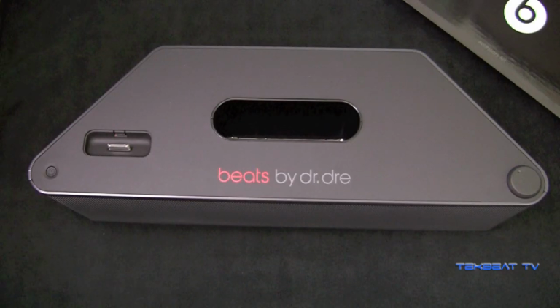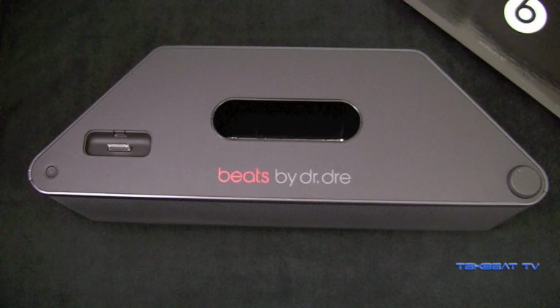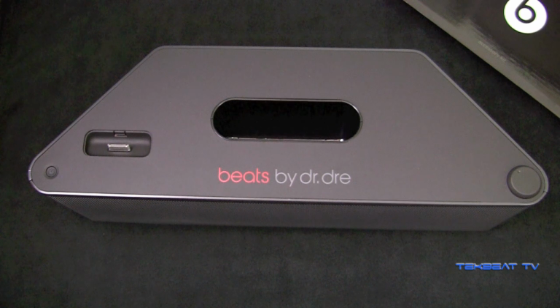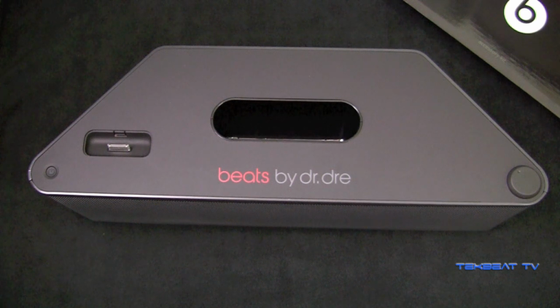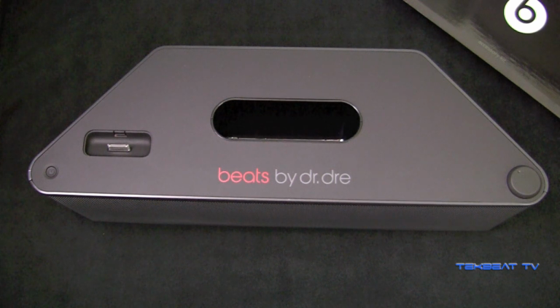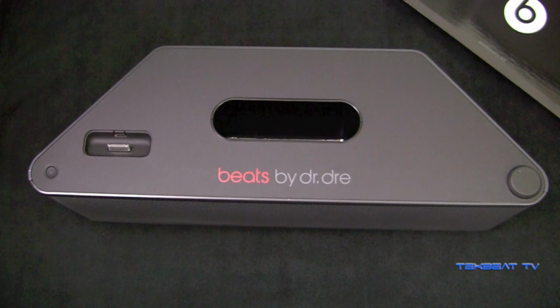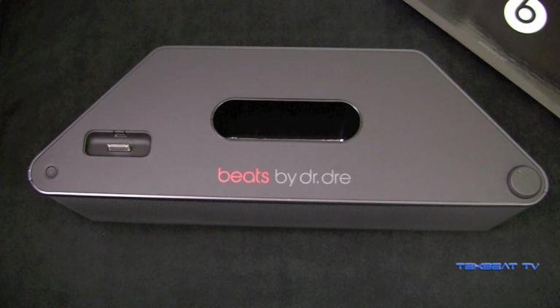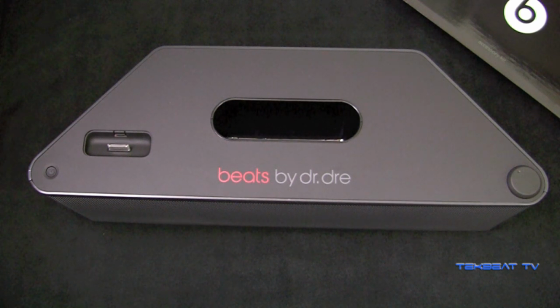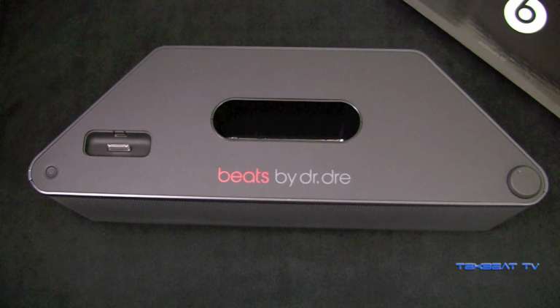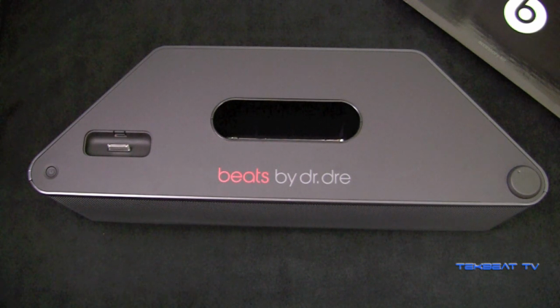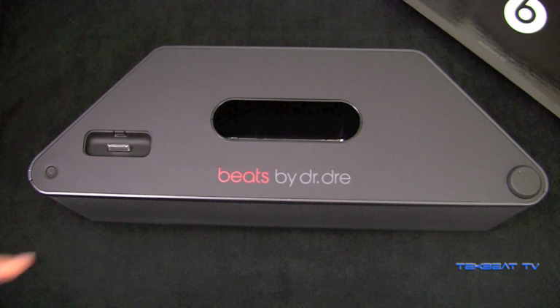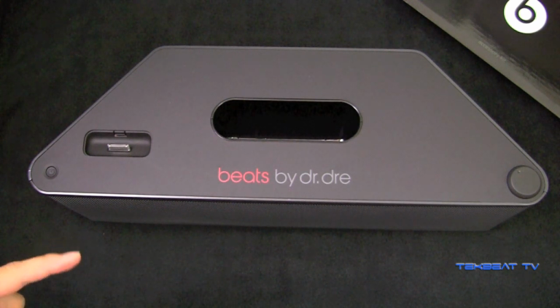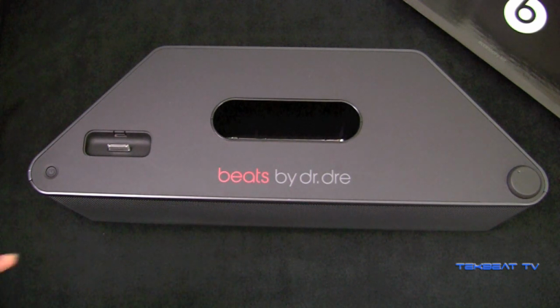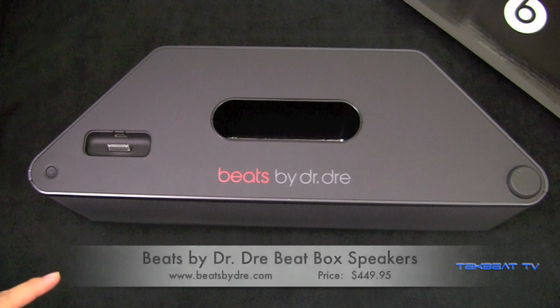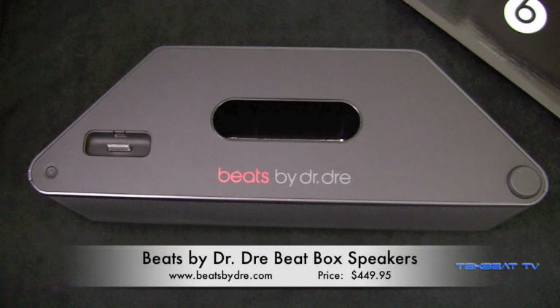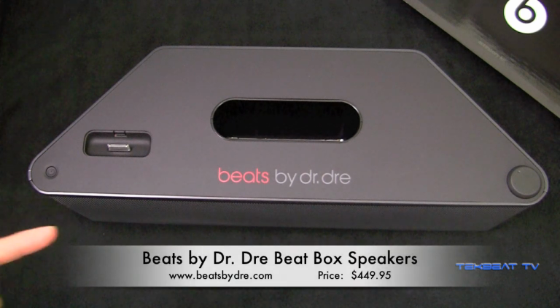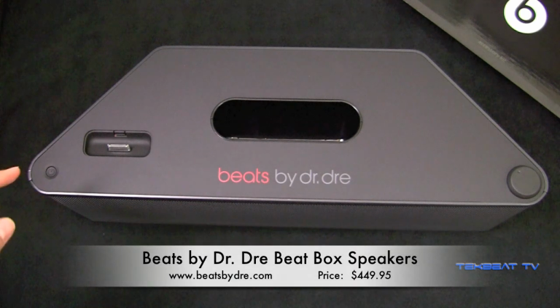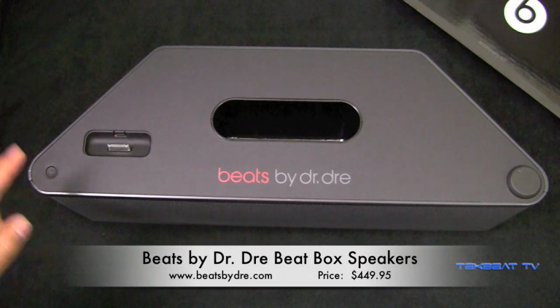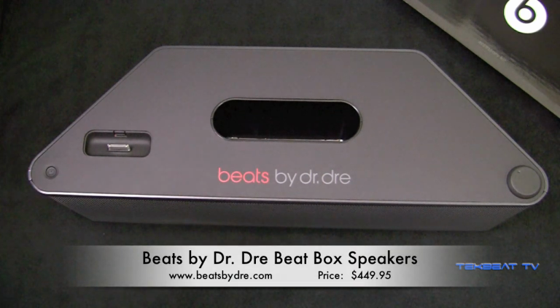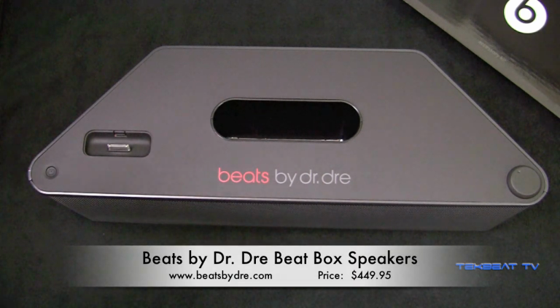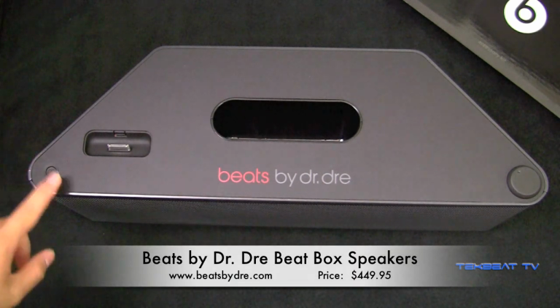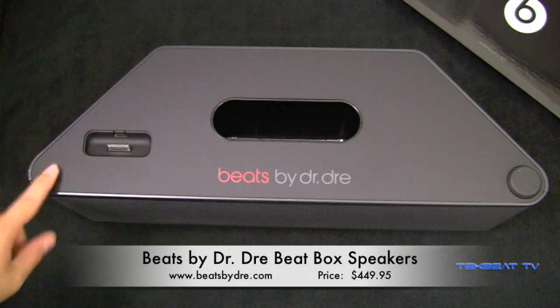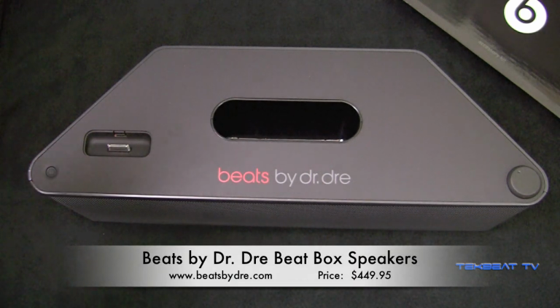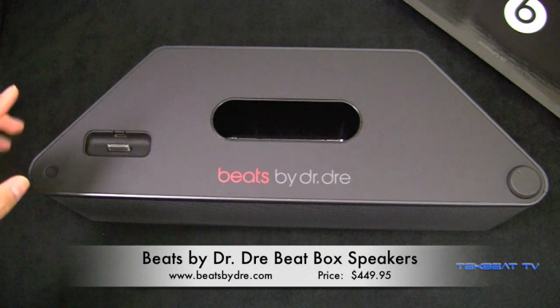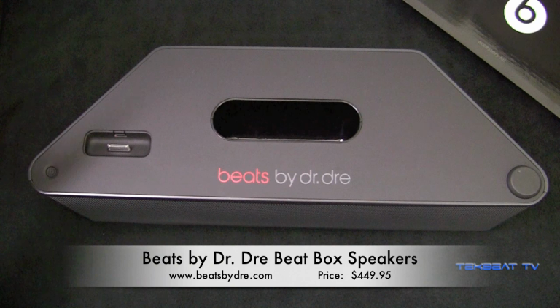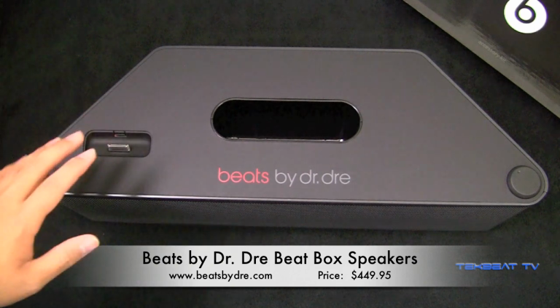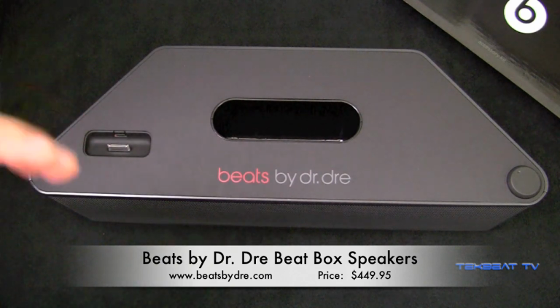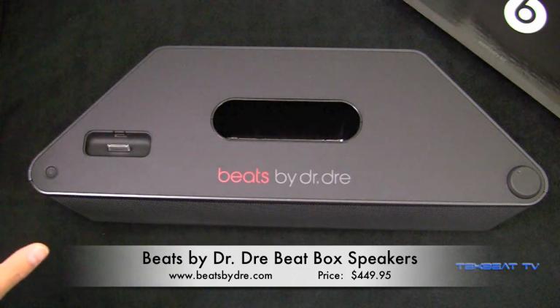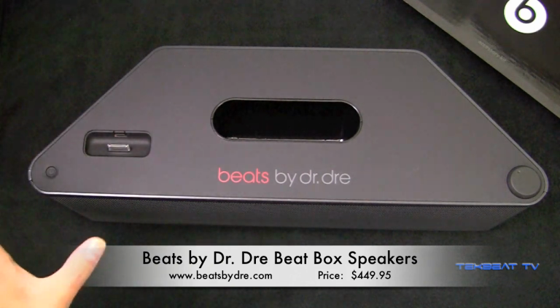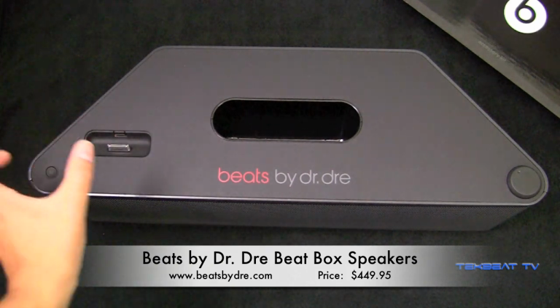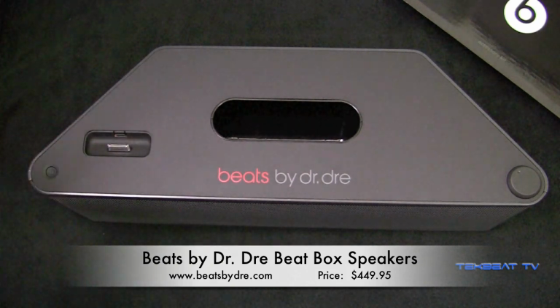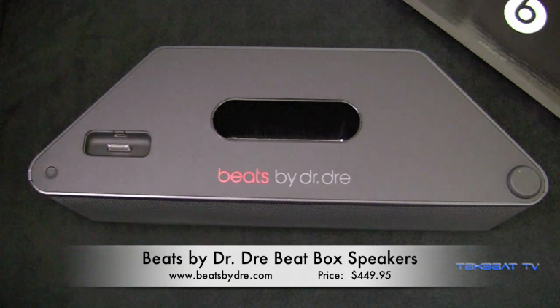What's up guys, it's Will from TechBeatTV bringing you a review of the recently released Beats by Dre Beatbox speakers for your iPod, your iPhone, whatever has that 30-pin connector pretty much.